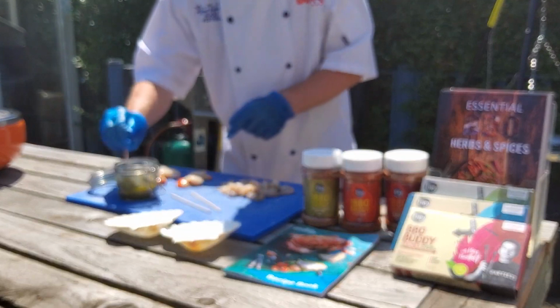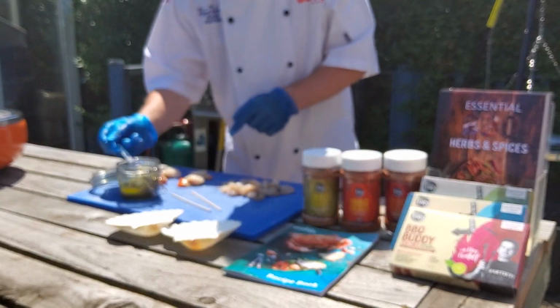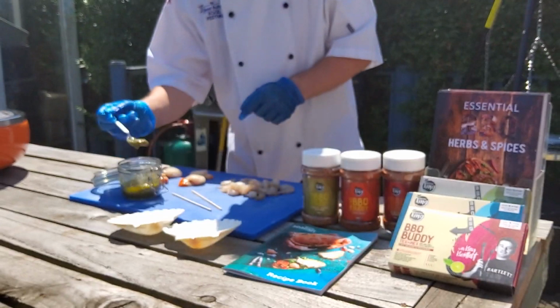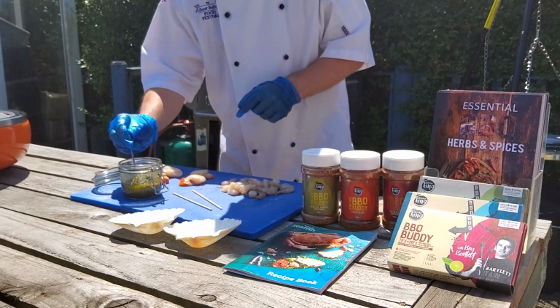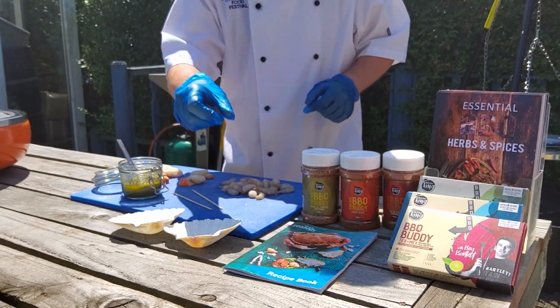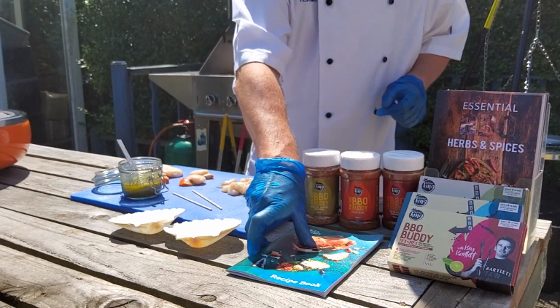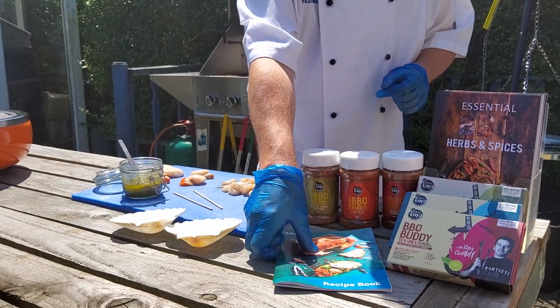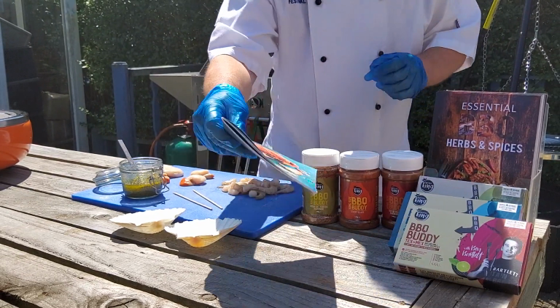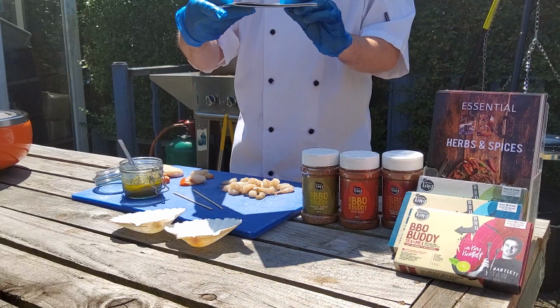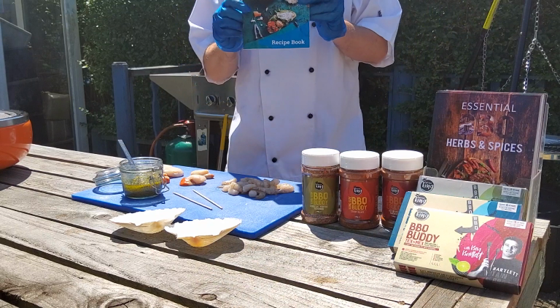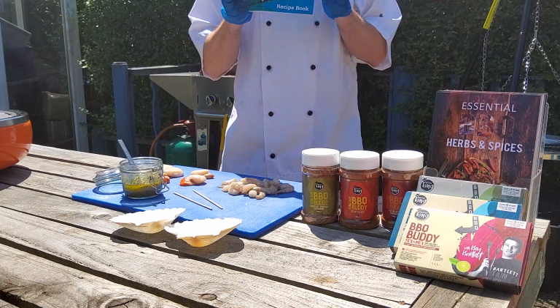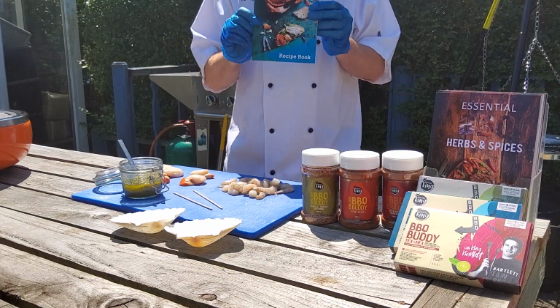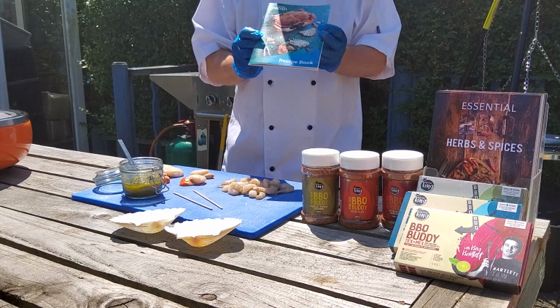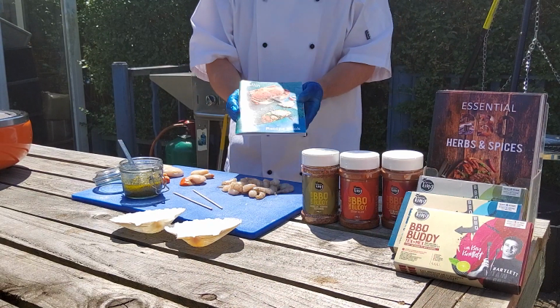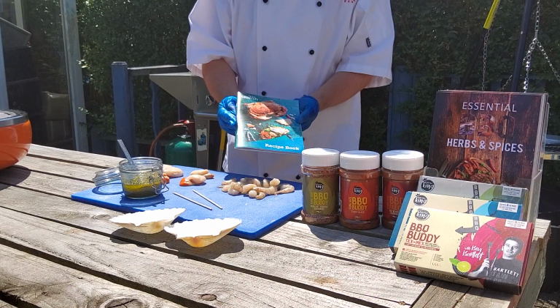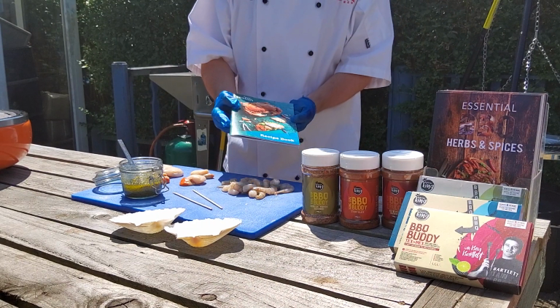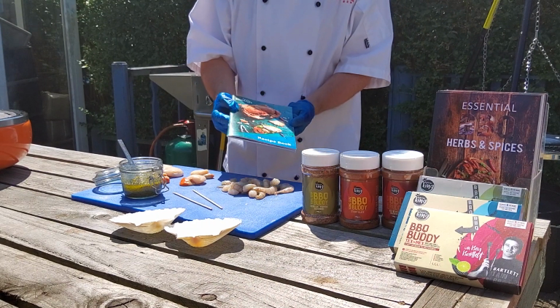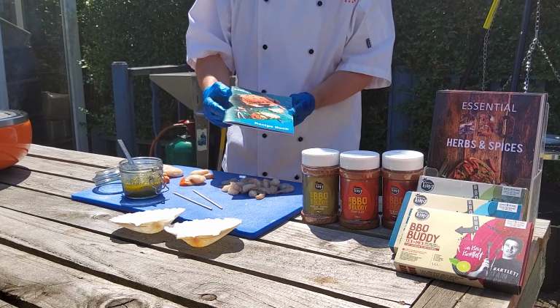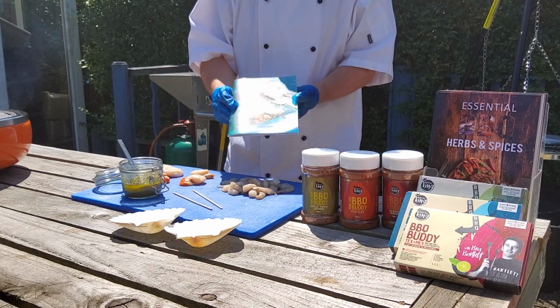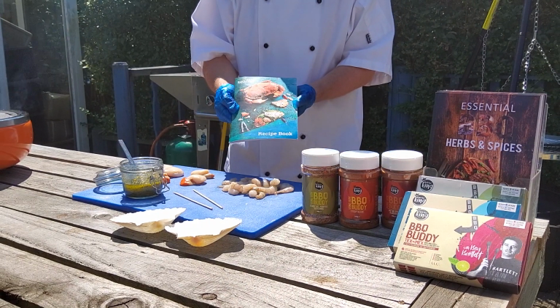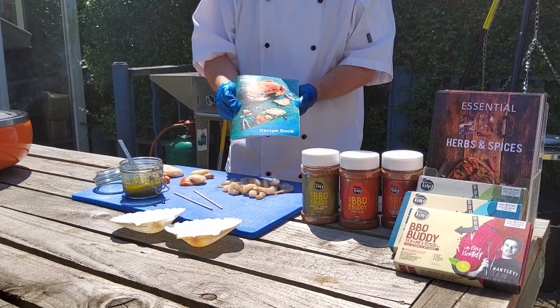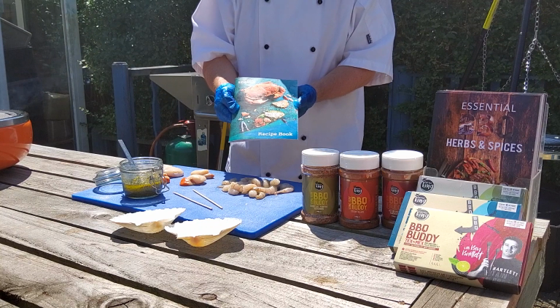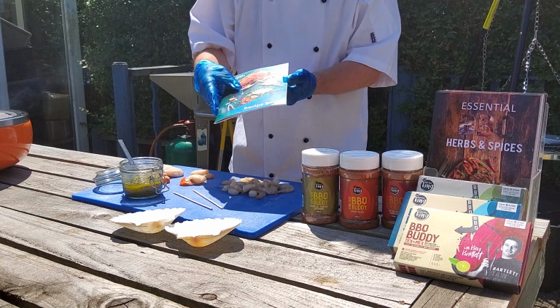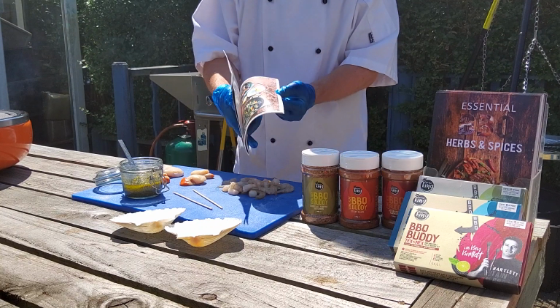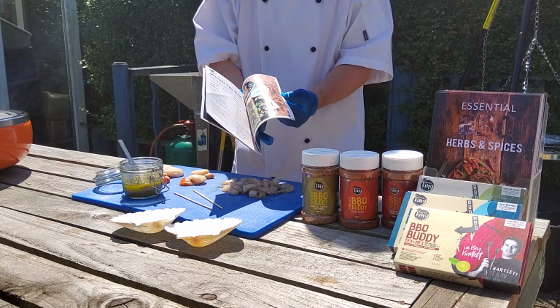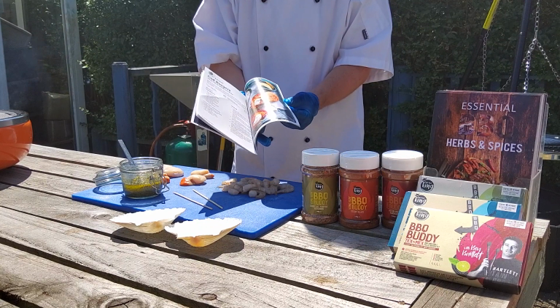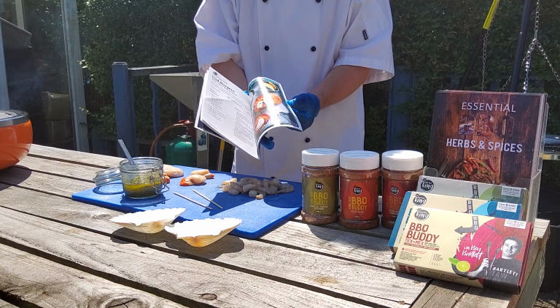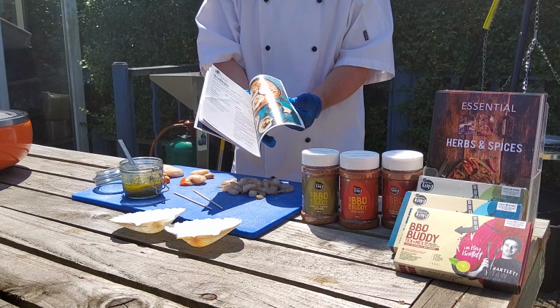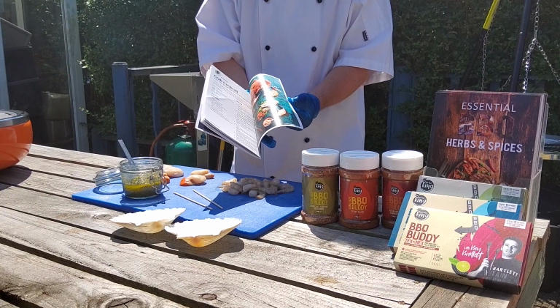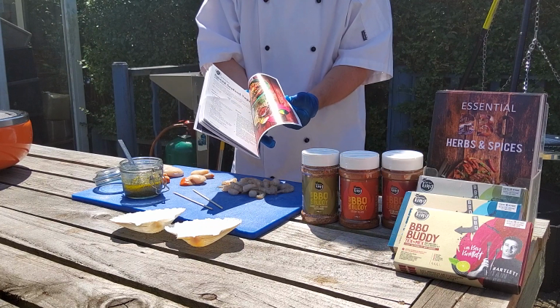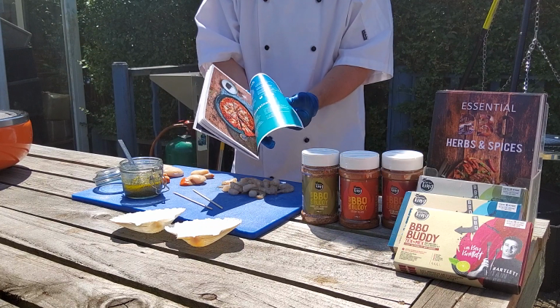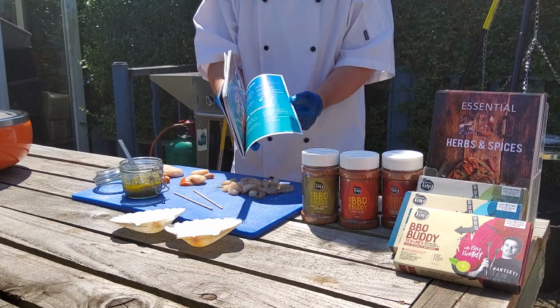I've got a lovely pesto that I've made. If you want the recipe, please go to the Seafish recipe book, which is on the Seafish website. In there, there are lots of lovely fish recipes that I've created.